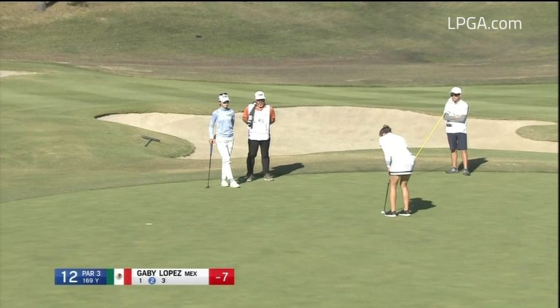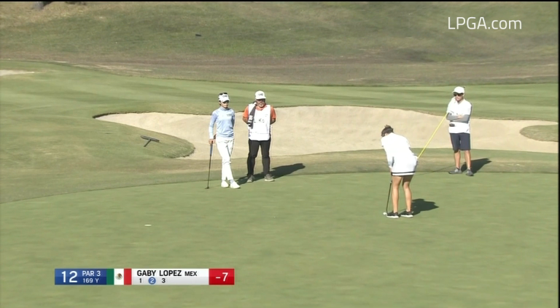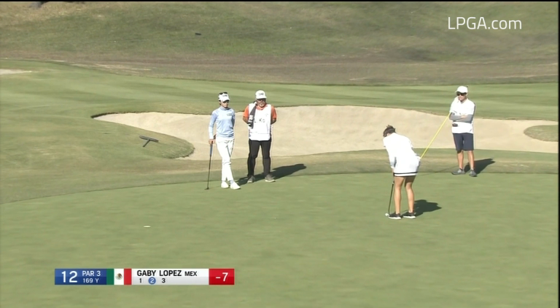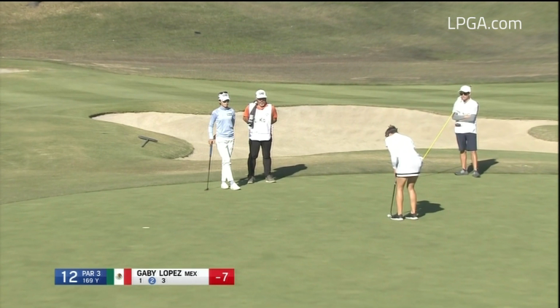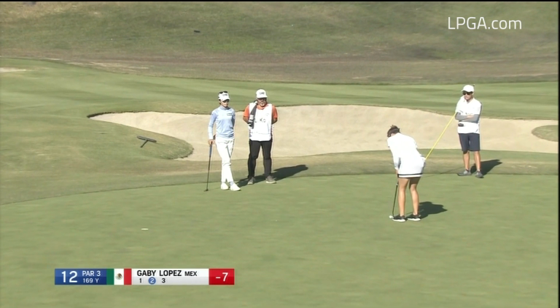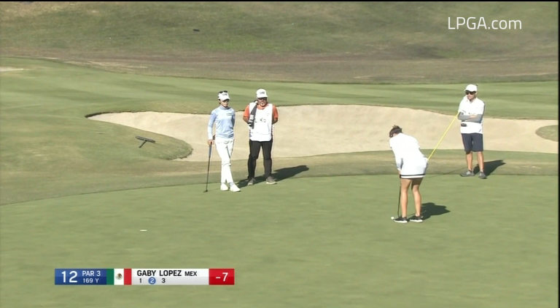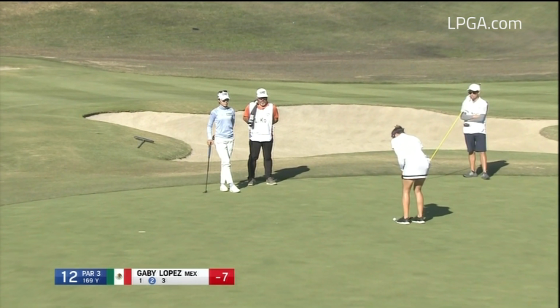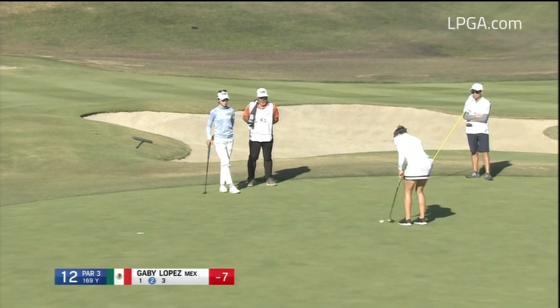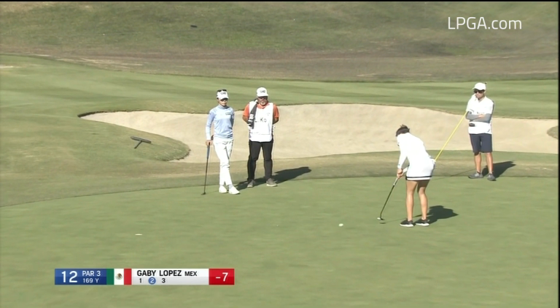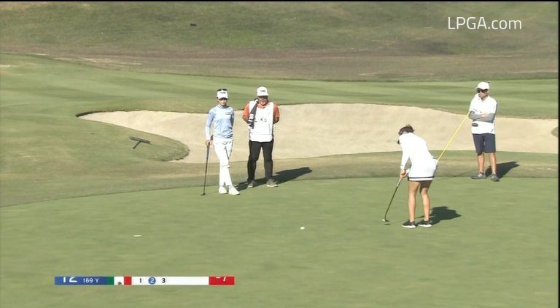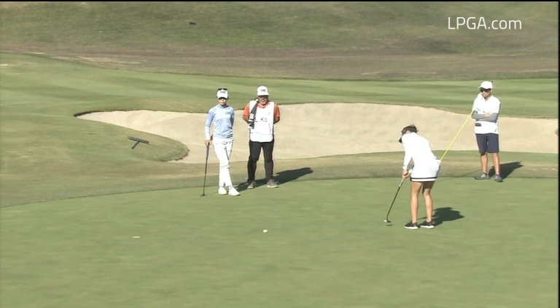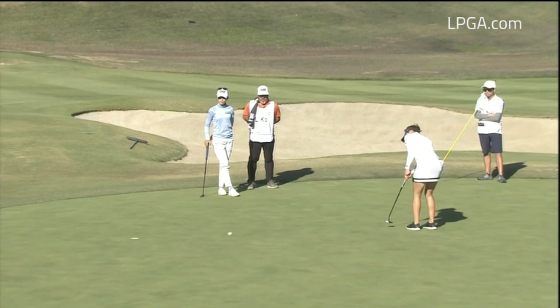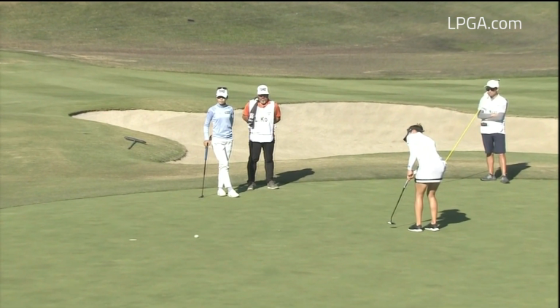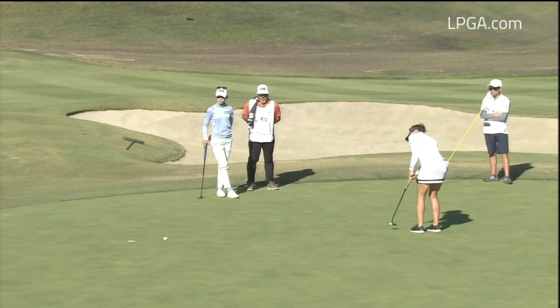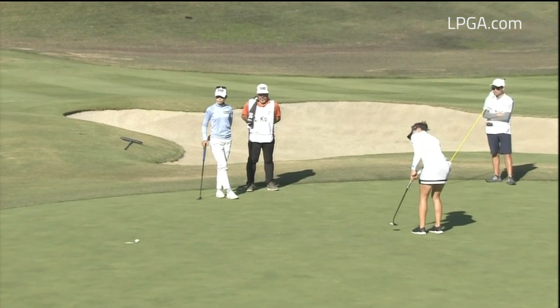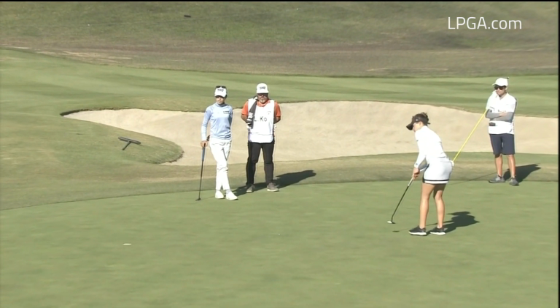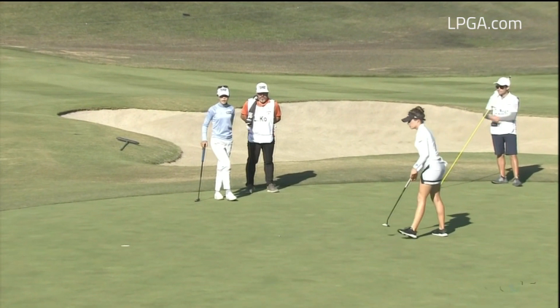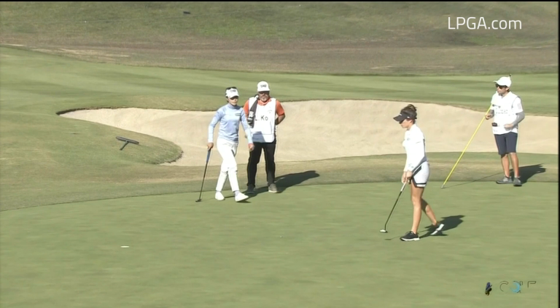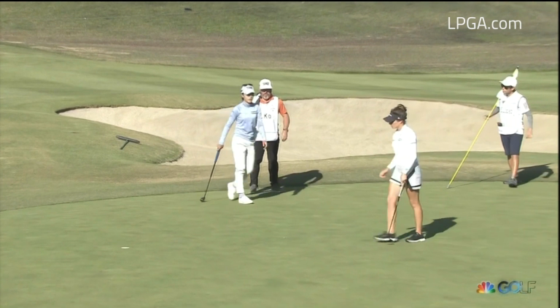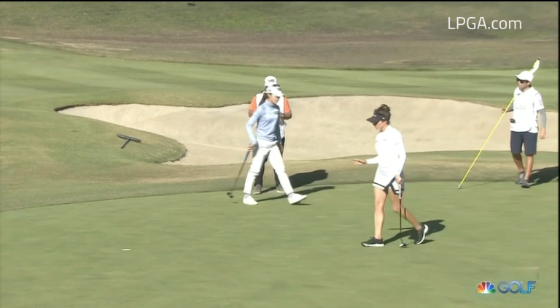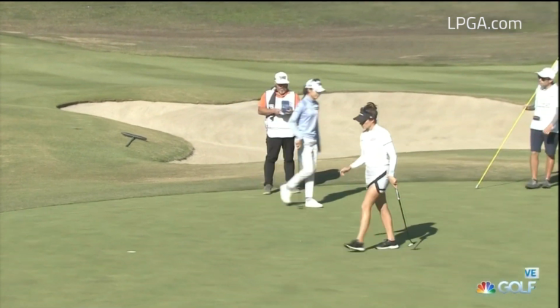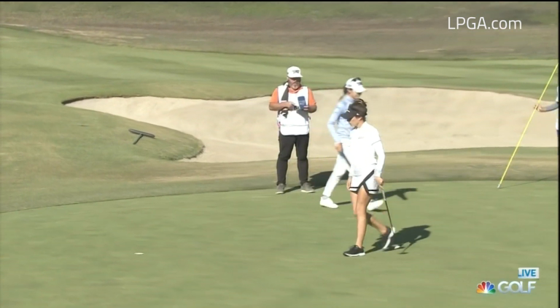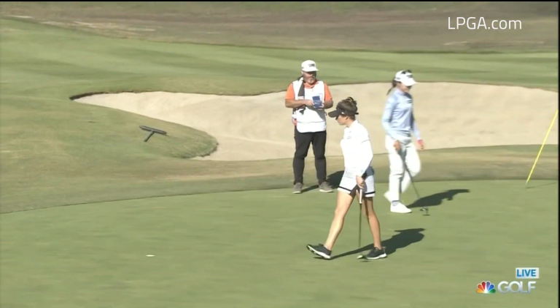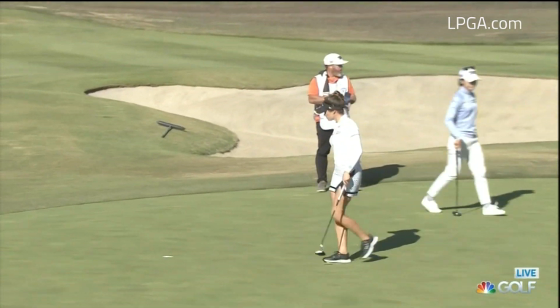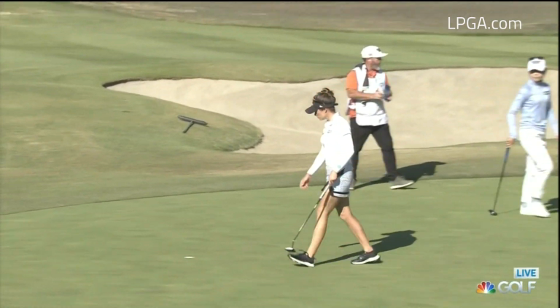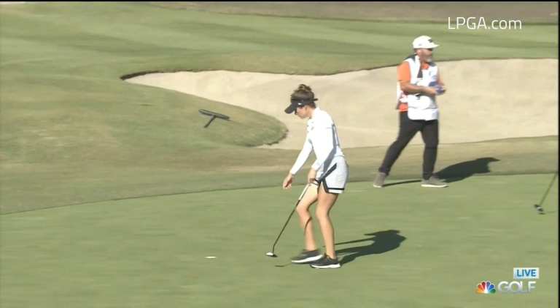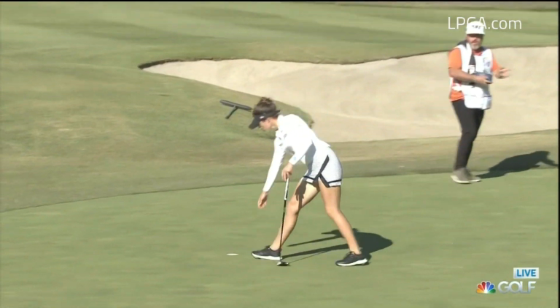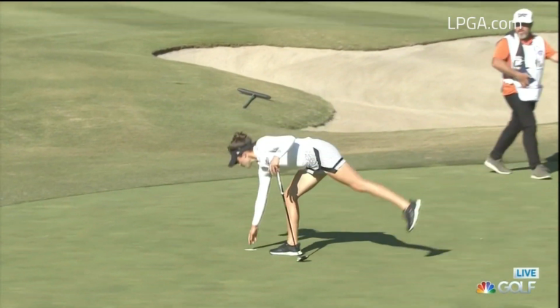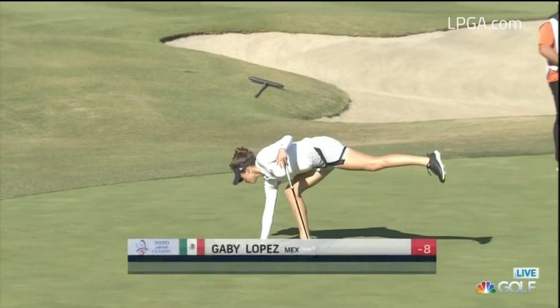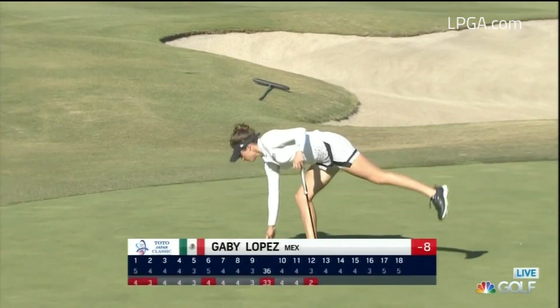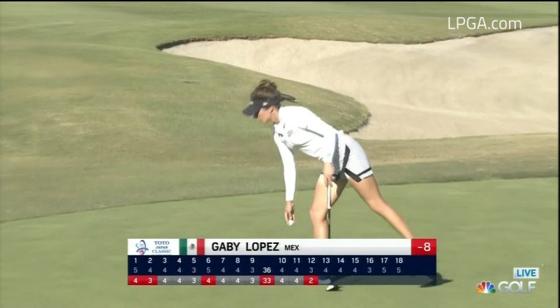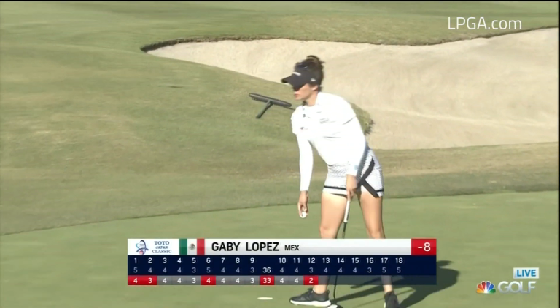Gabby Lopez fired a 68 in round 1, and the Mexican would bring it again today. The spotless birdie stroke on 12 gets her to 8-under.